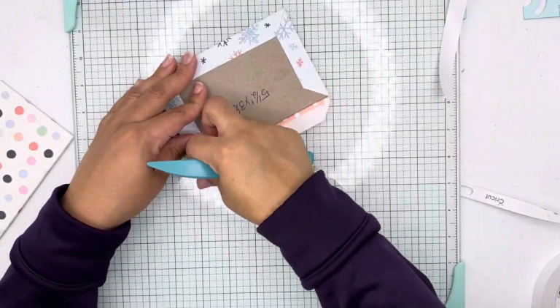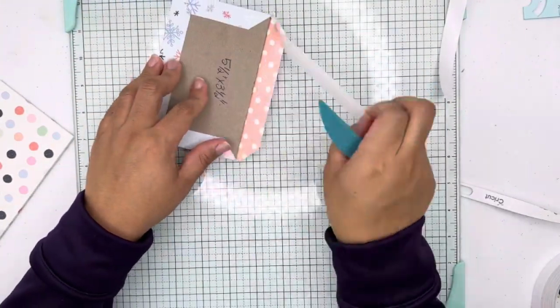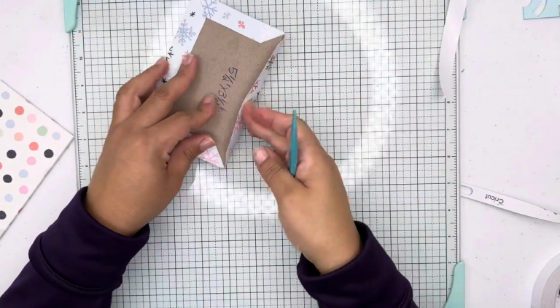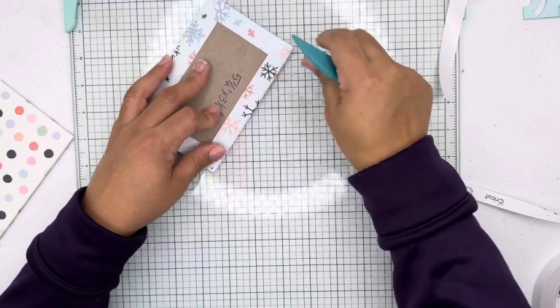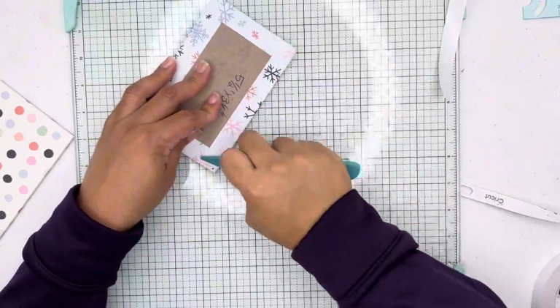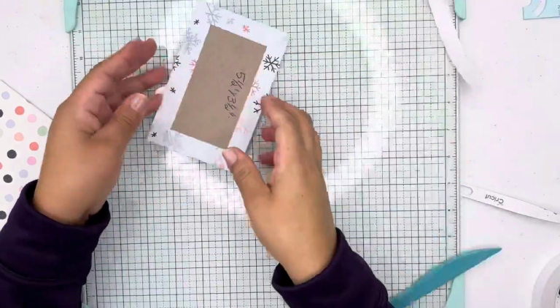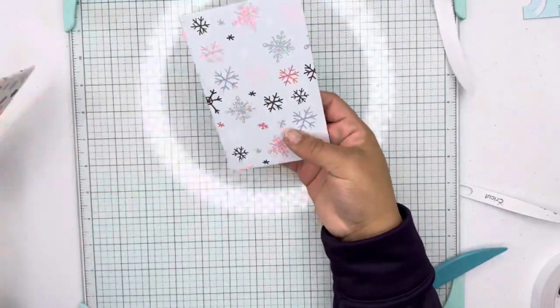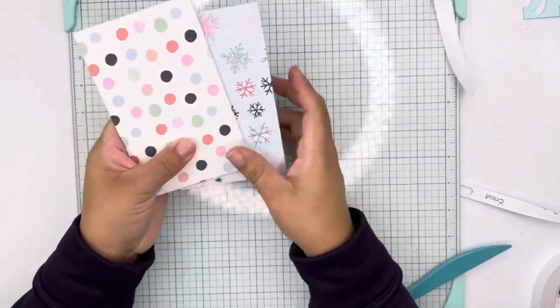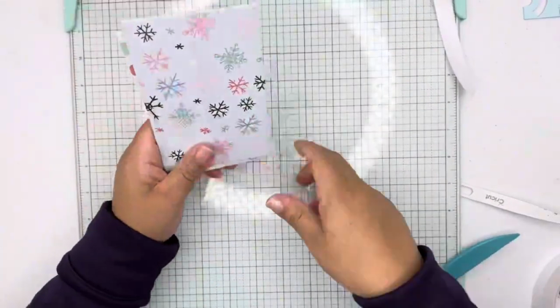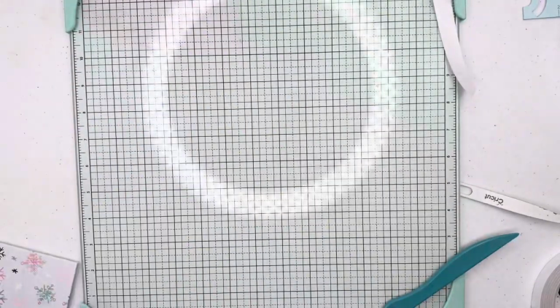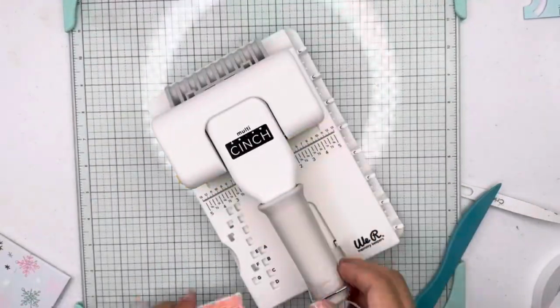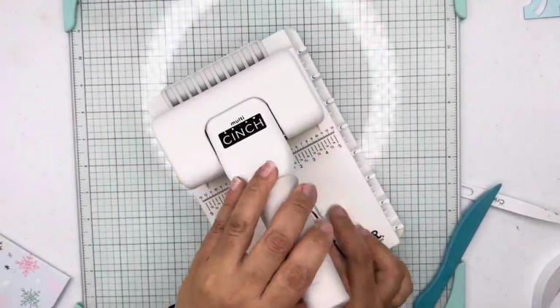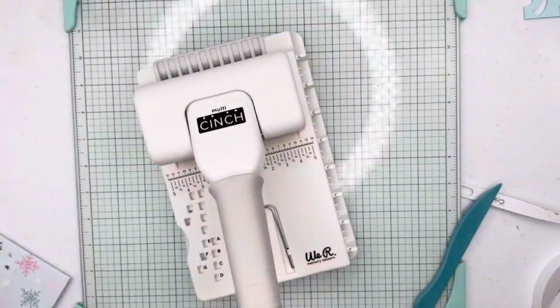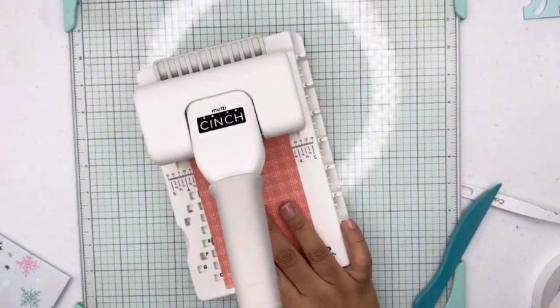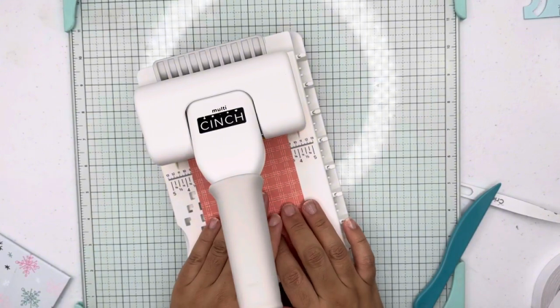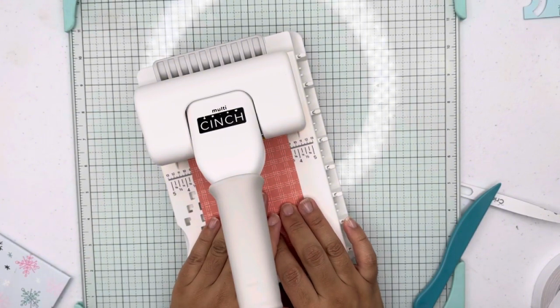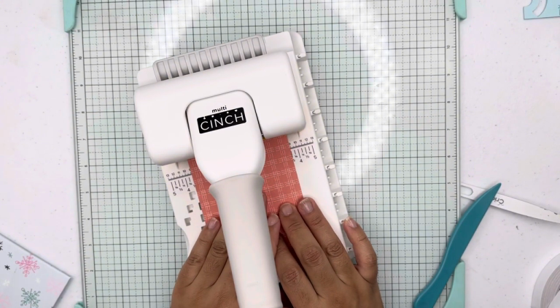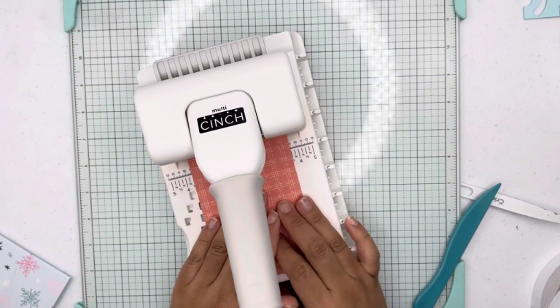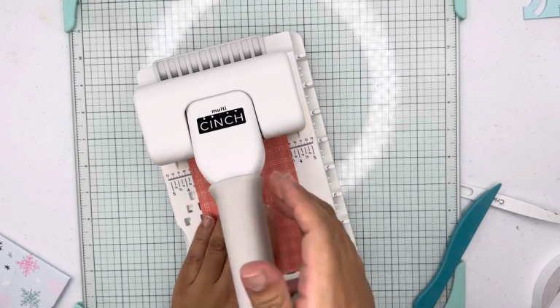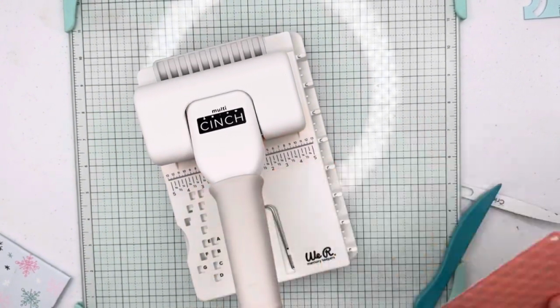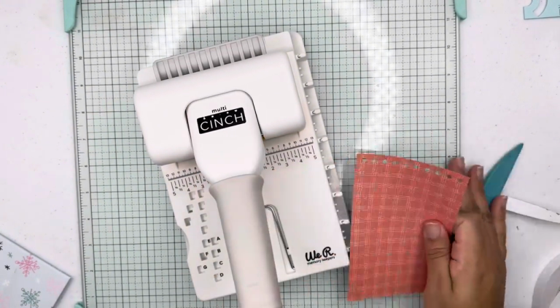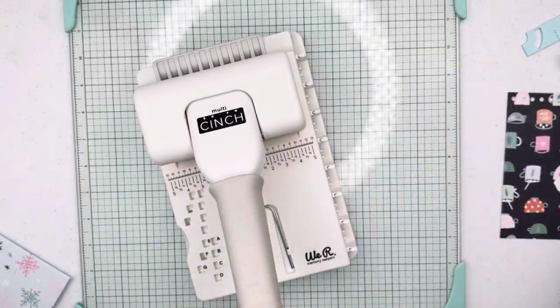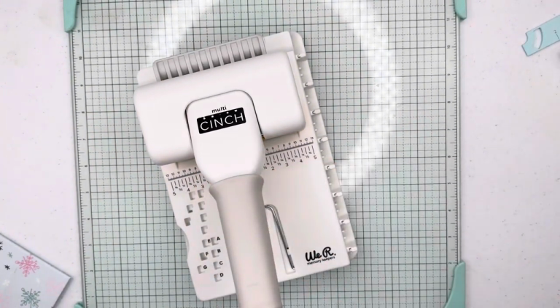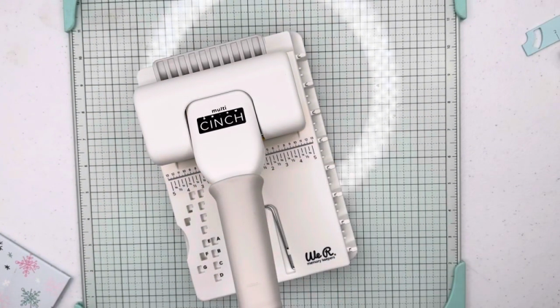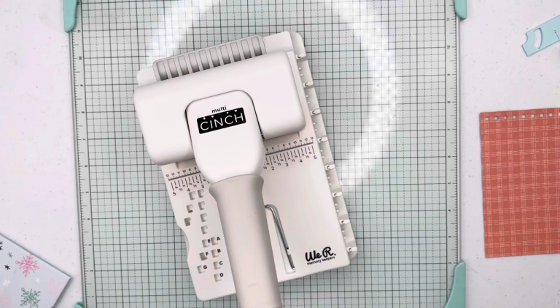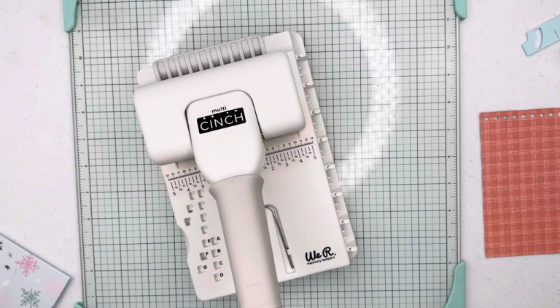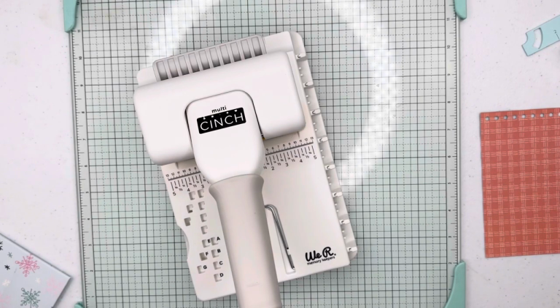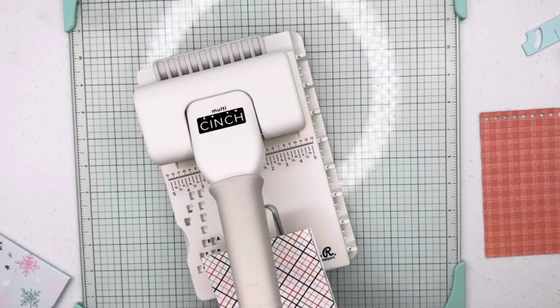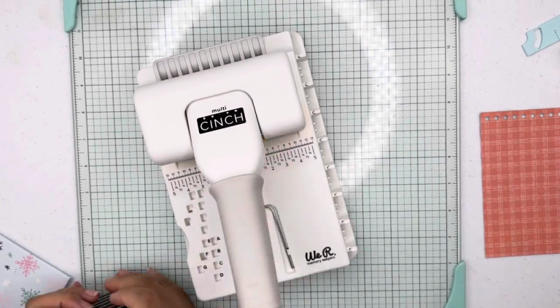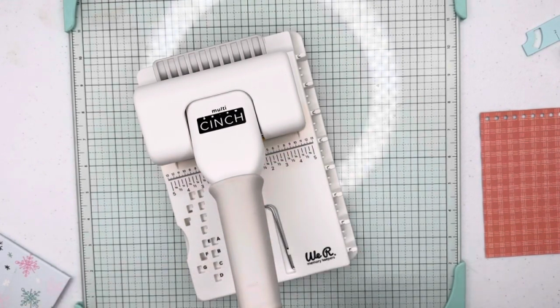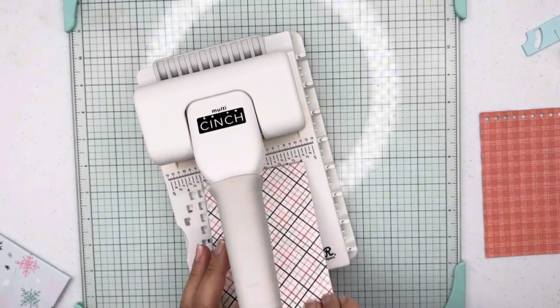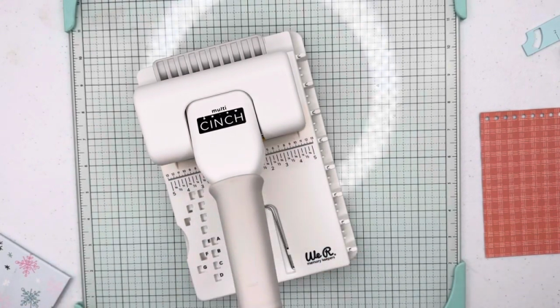Now I am going to be using the multi-cinch book binding machine. This machine is really nice — it comes with different types of cartridges, but the one I'm using today is the spiral one, which is the yellow cartridge.